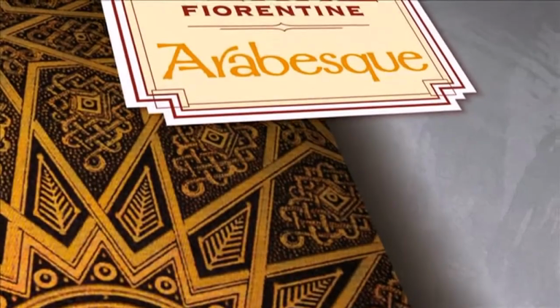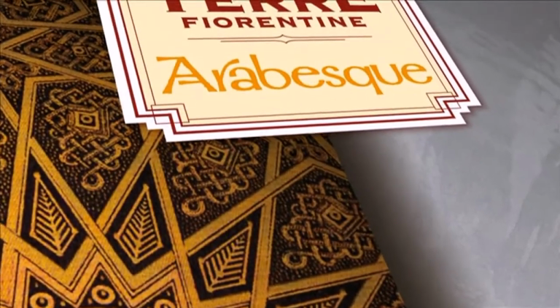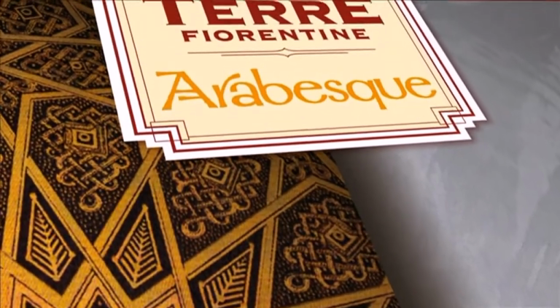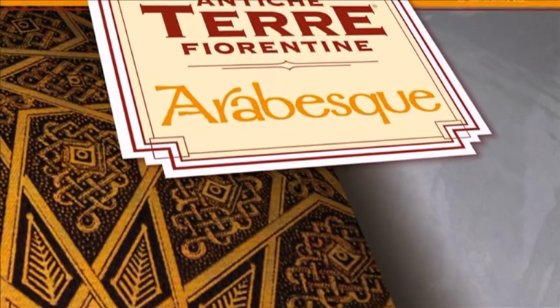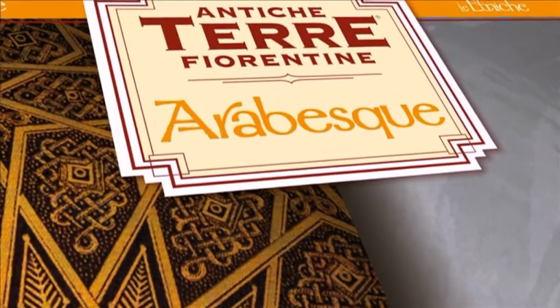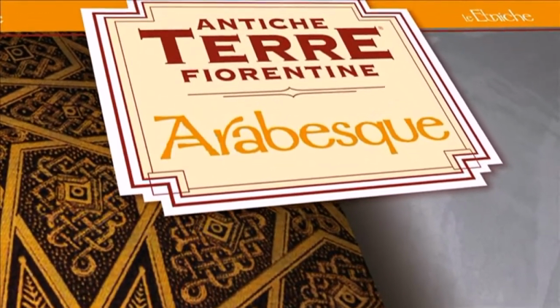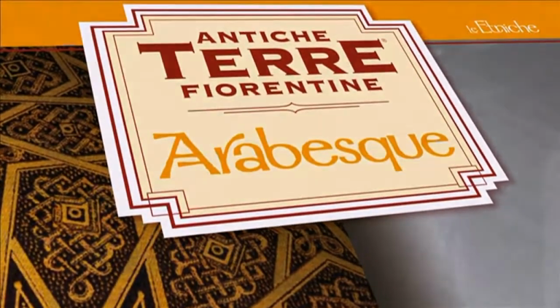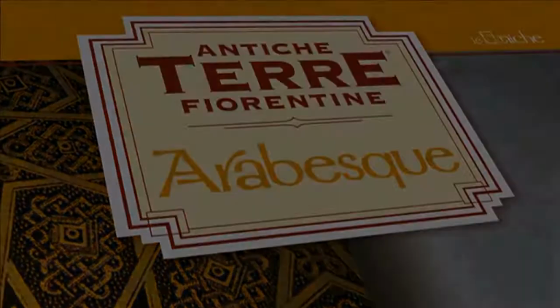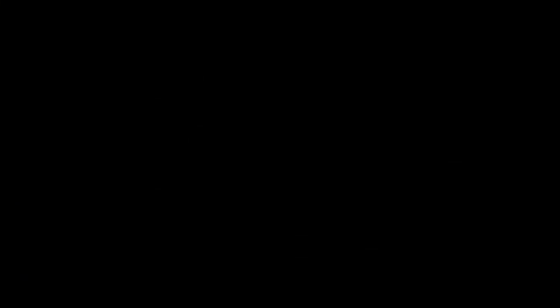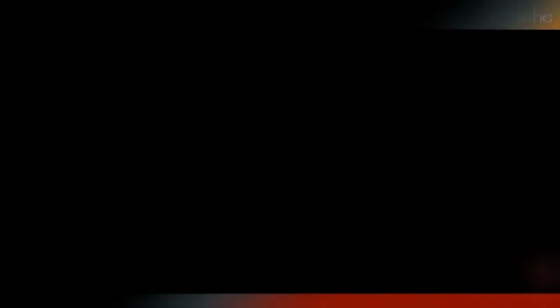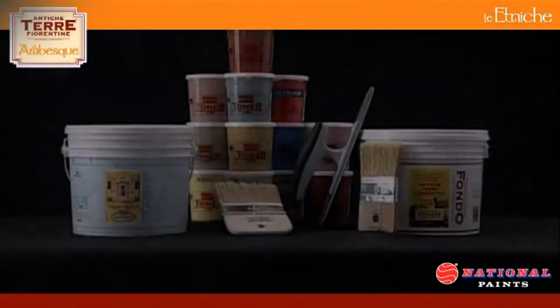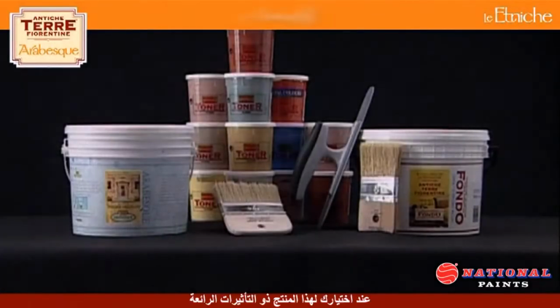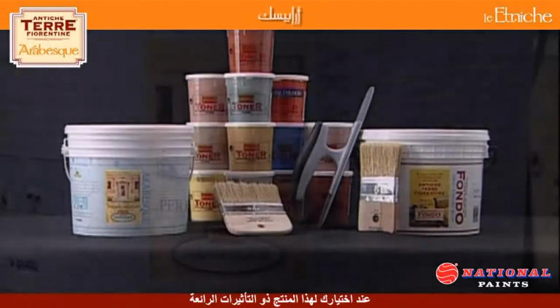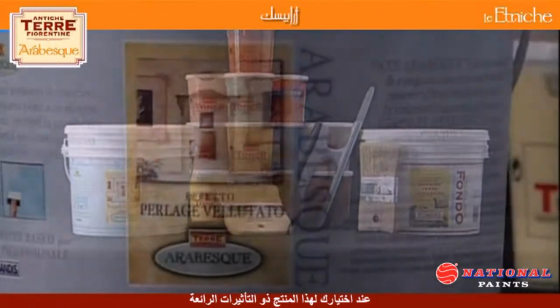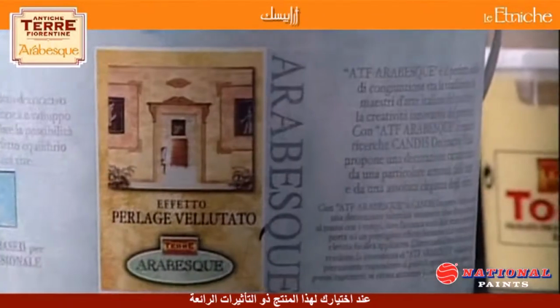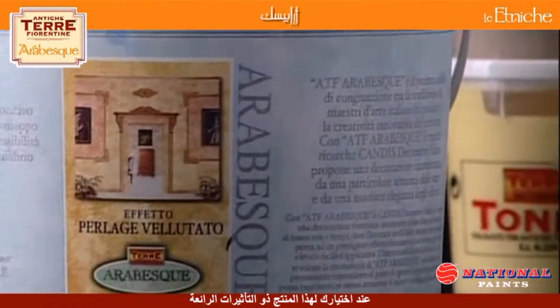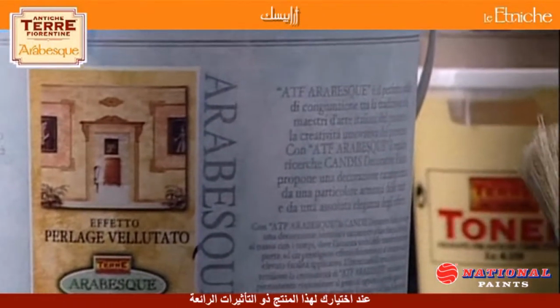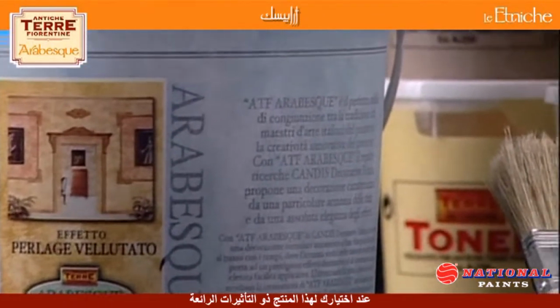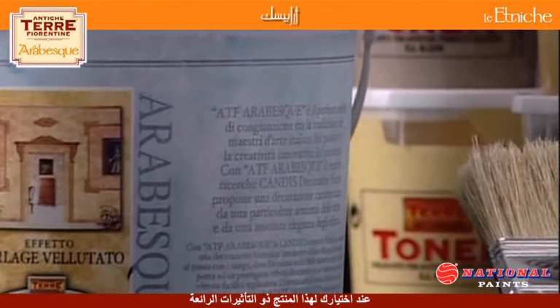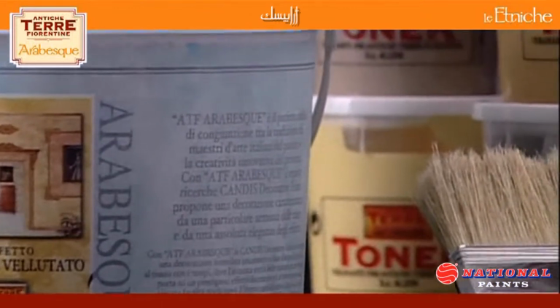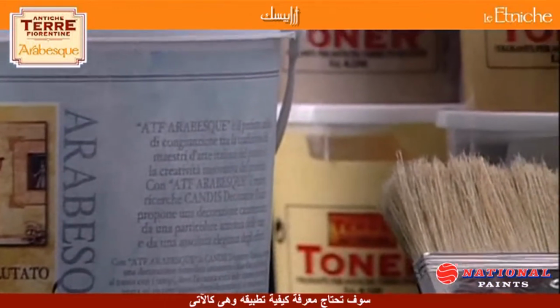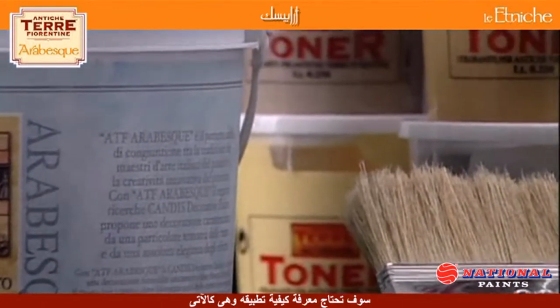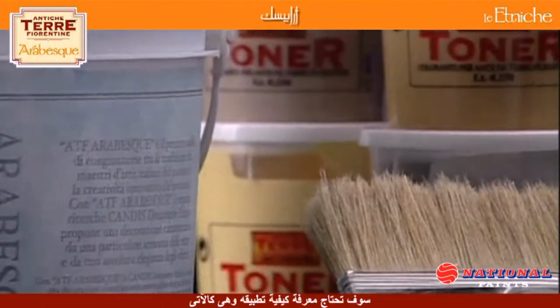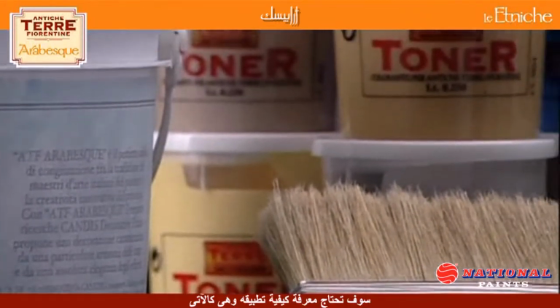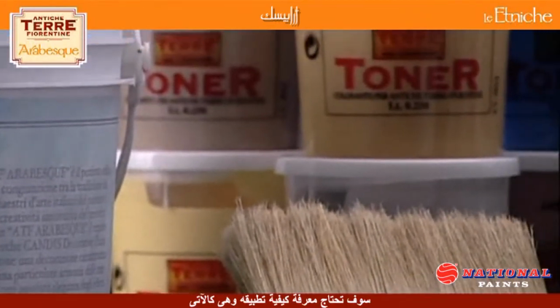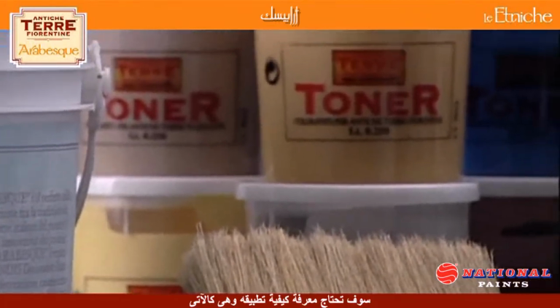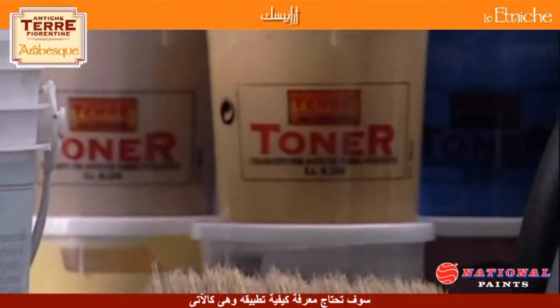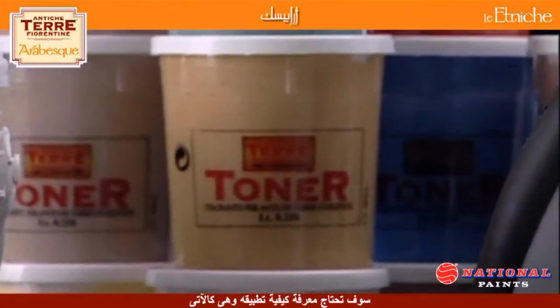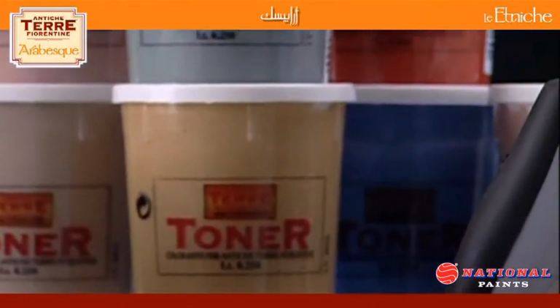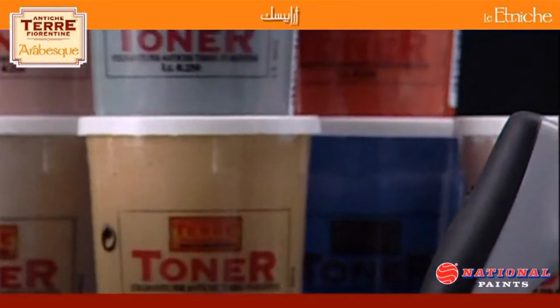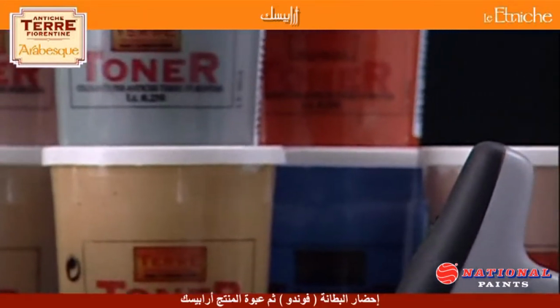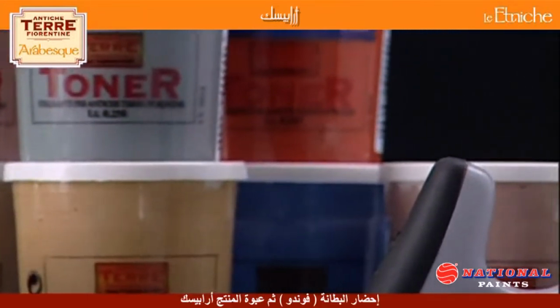Antica Terra Fiorentina Arabesque. To obtain an Arabesque deco, you will need the ATF base coat, ATF toners, and the Arabesque neutral base.